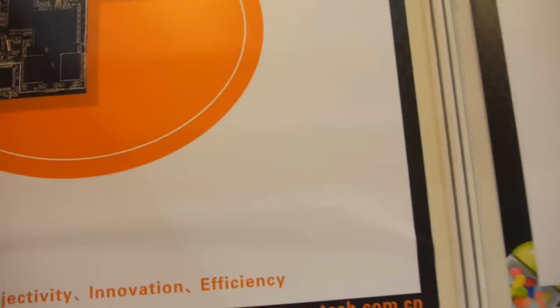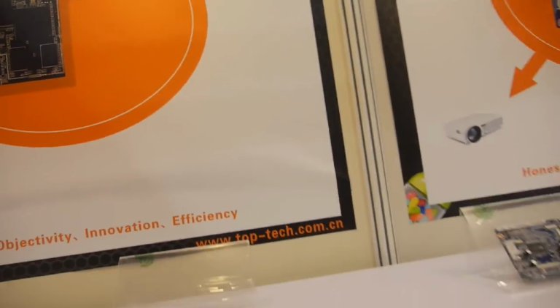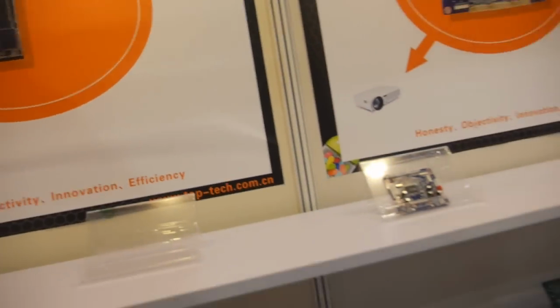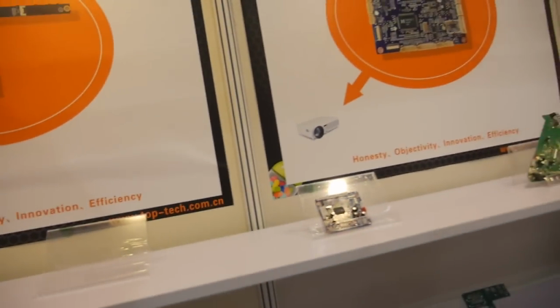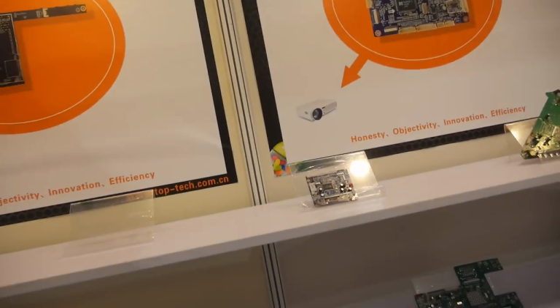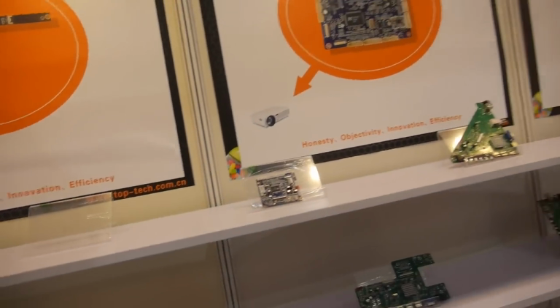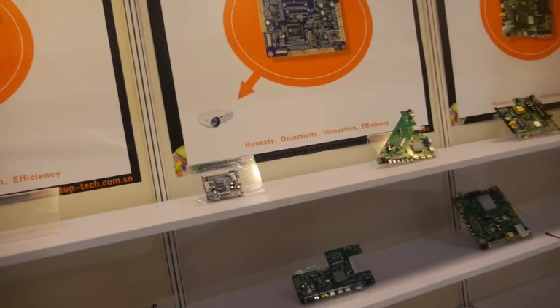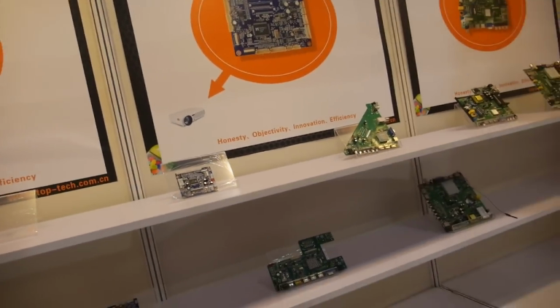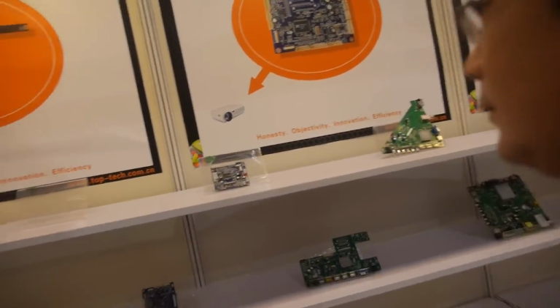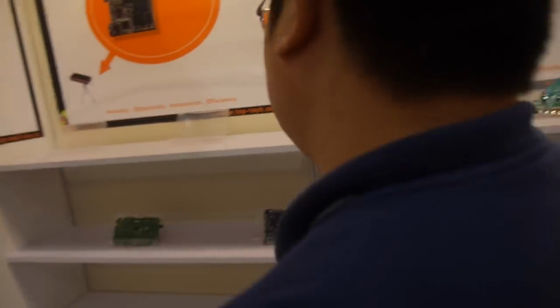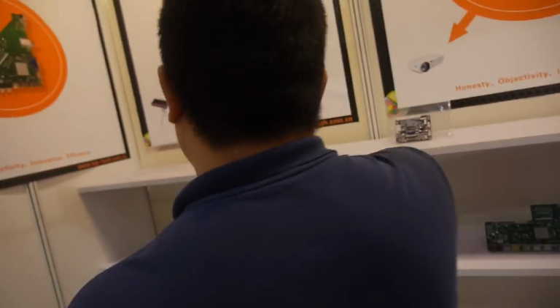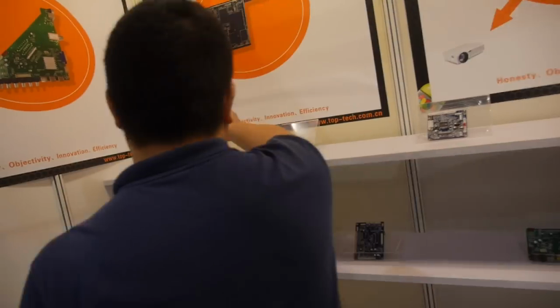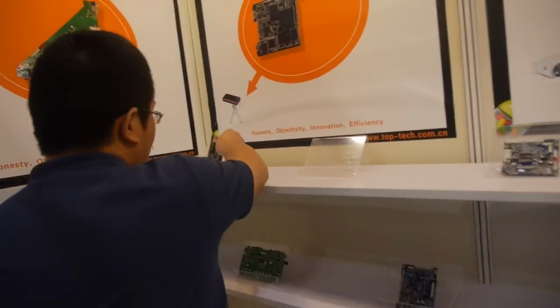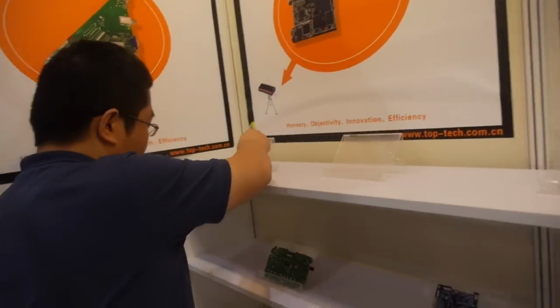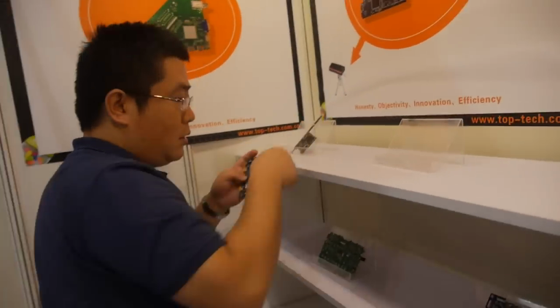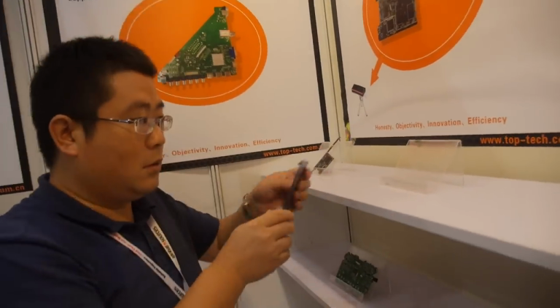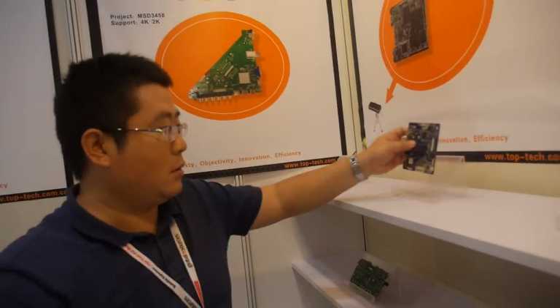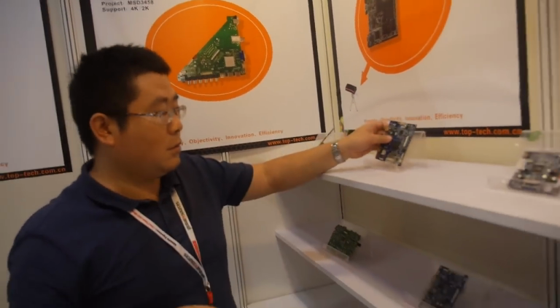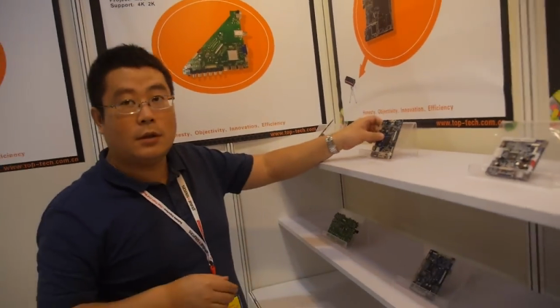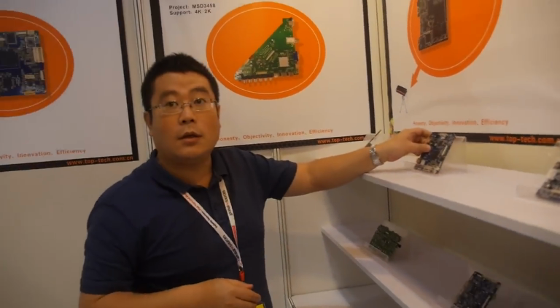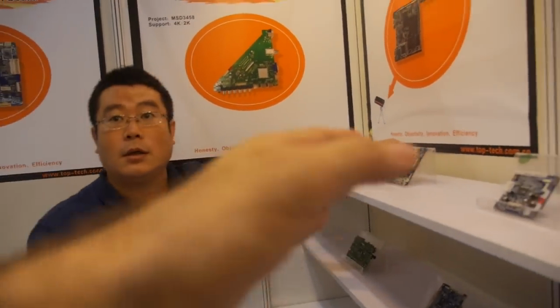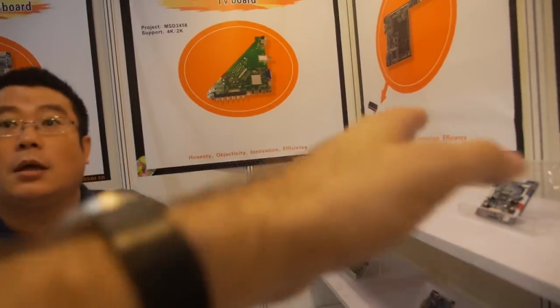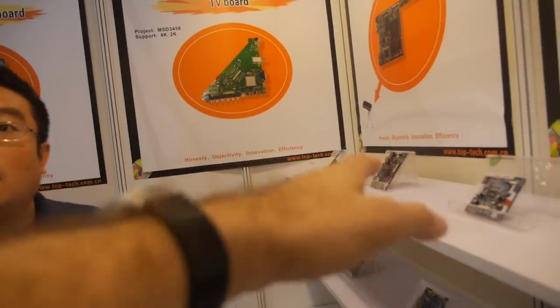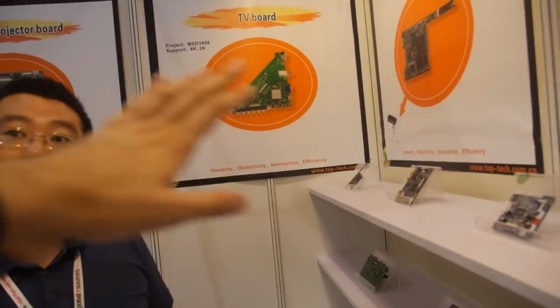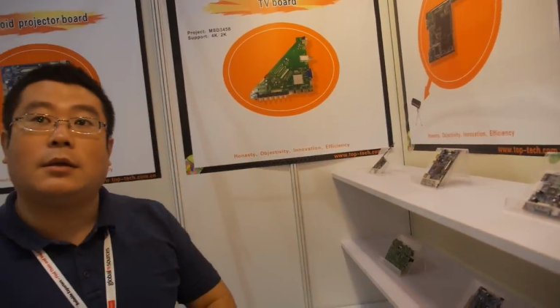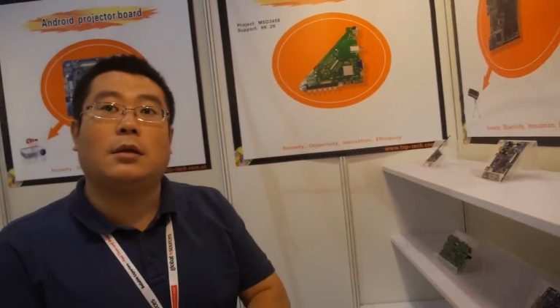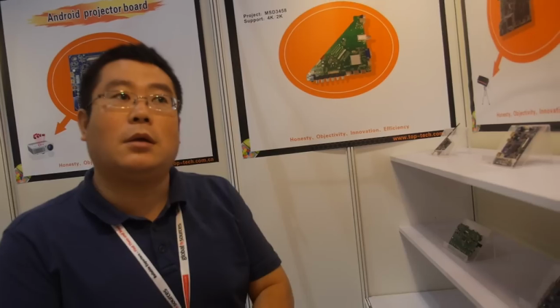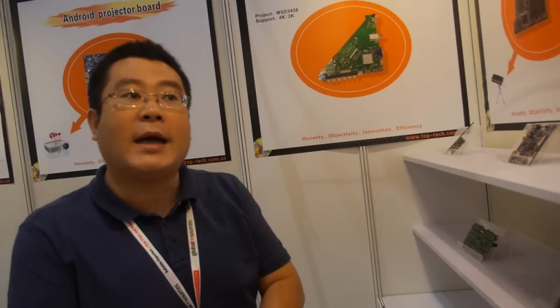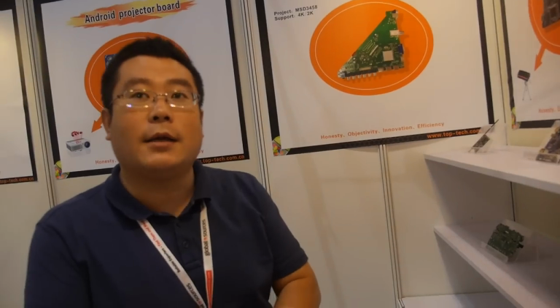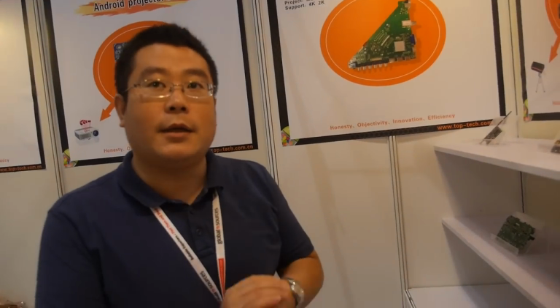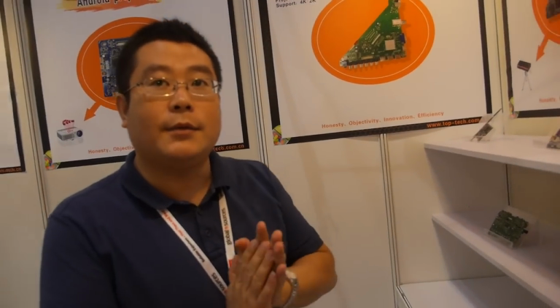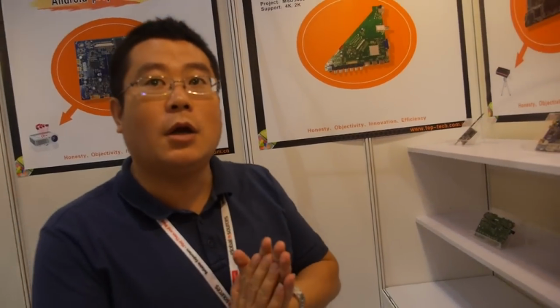Do you already have a customer? You work with a company who makes this? Oh, you make the projector also. Do you have many of these in the market already? Already for sale?